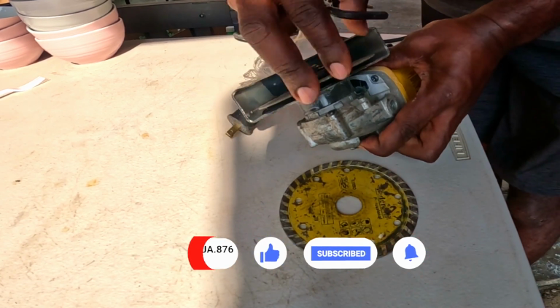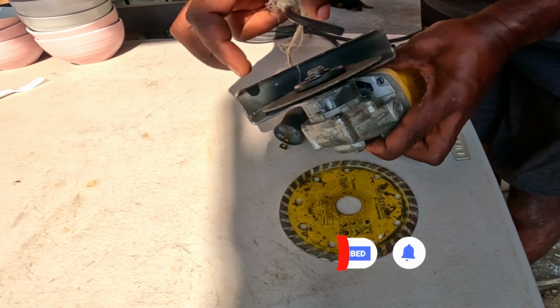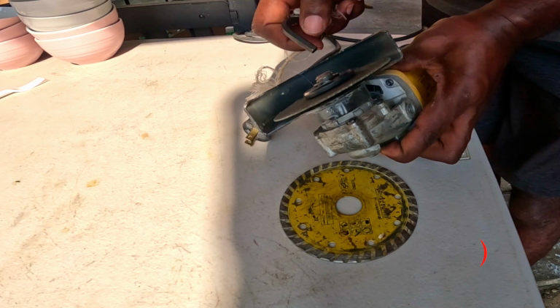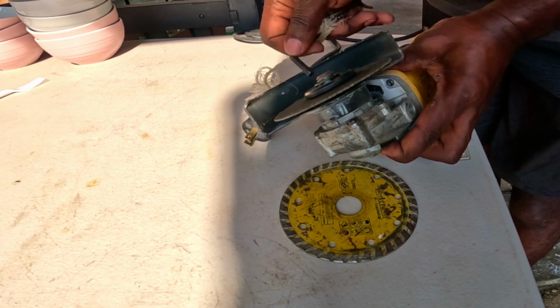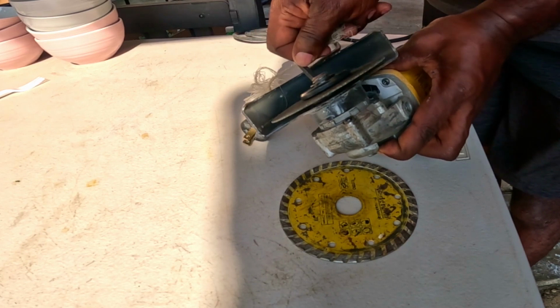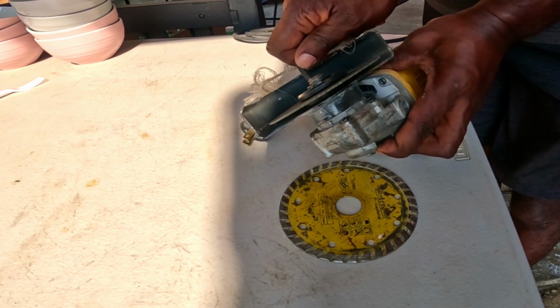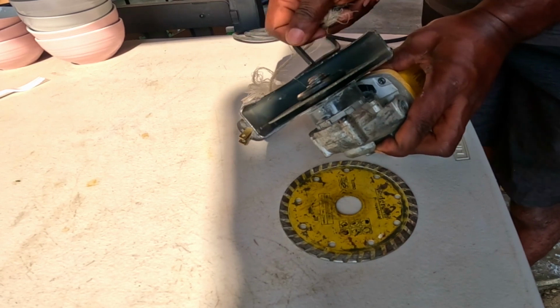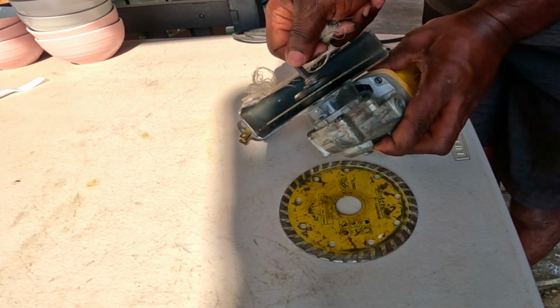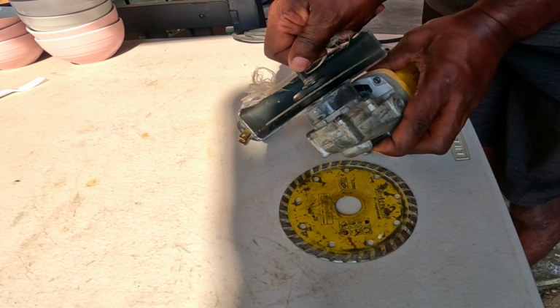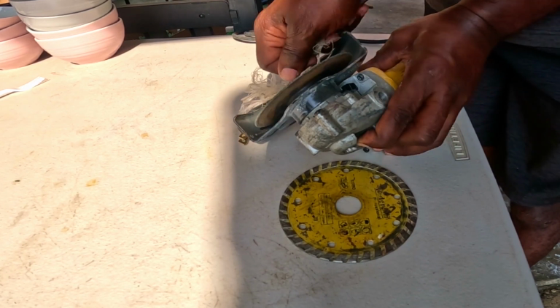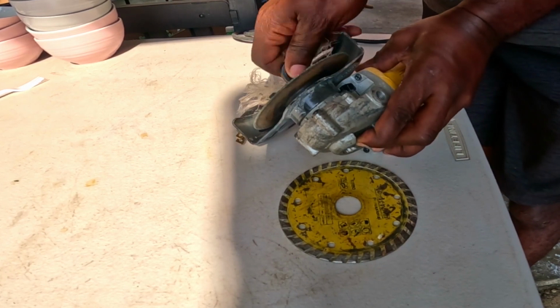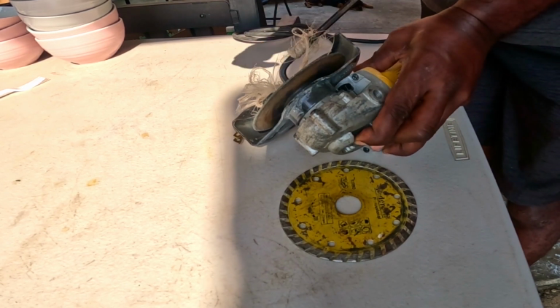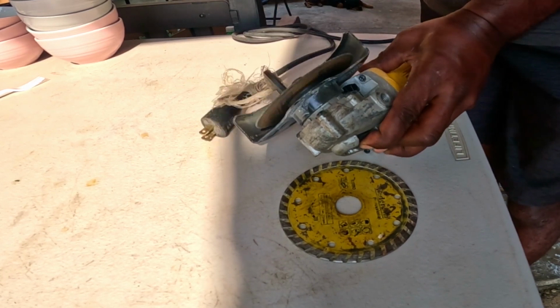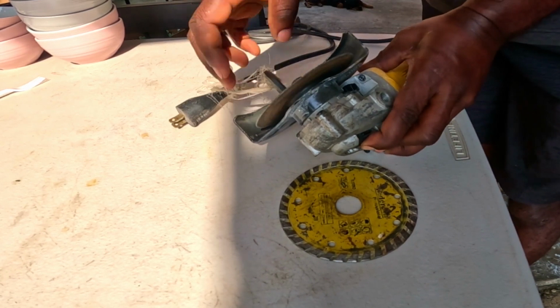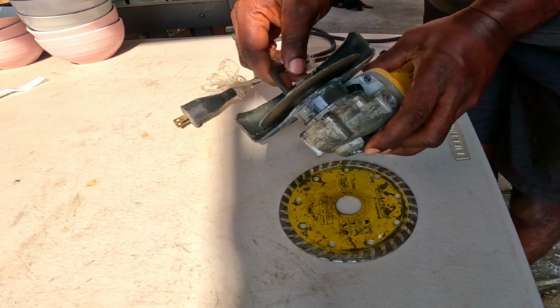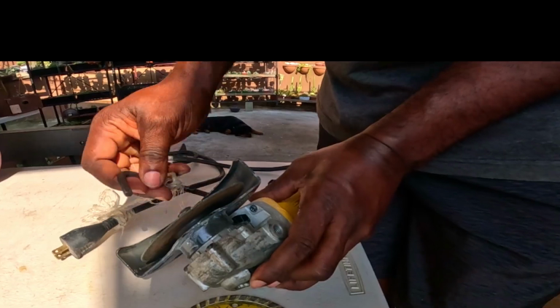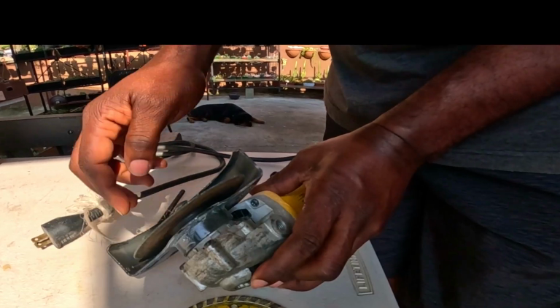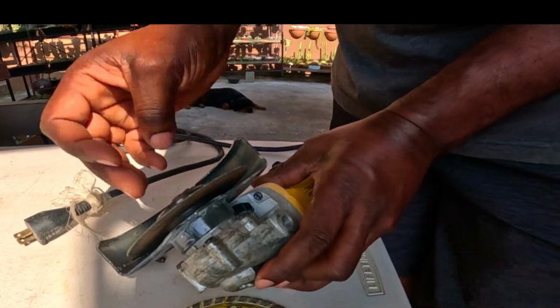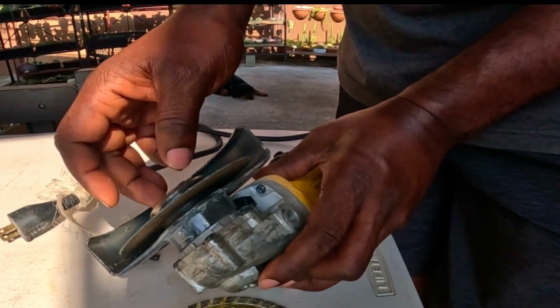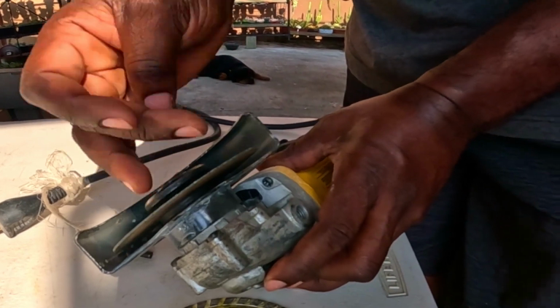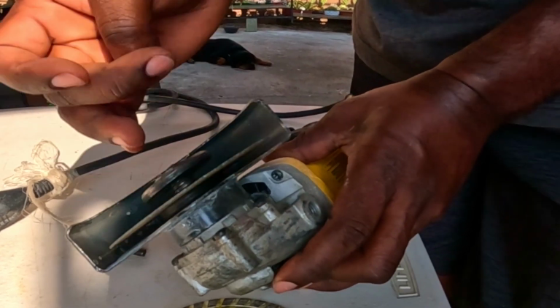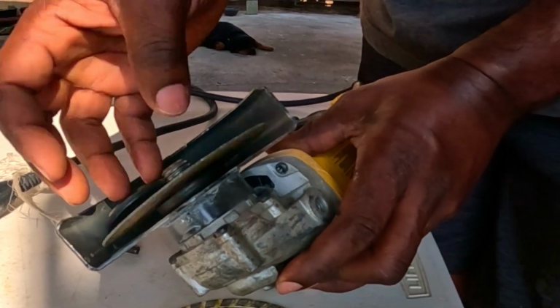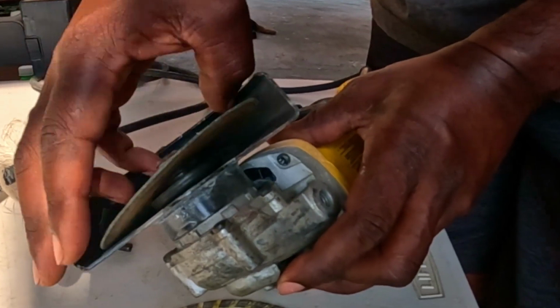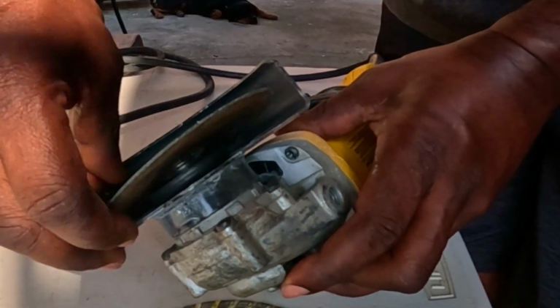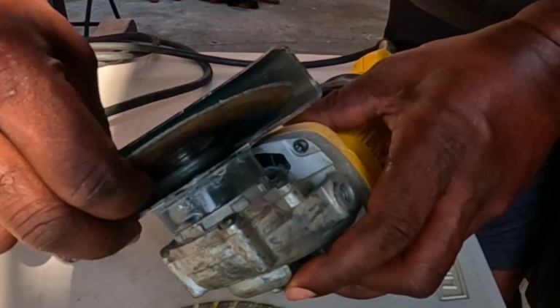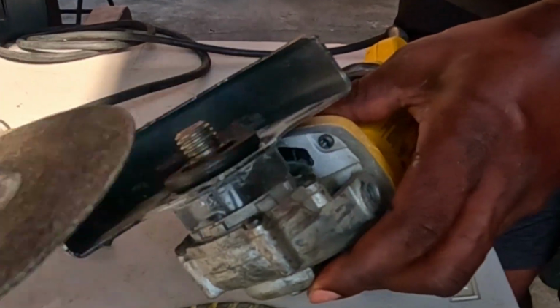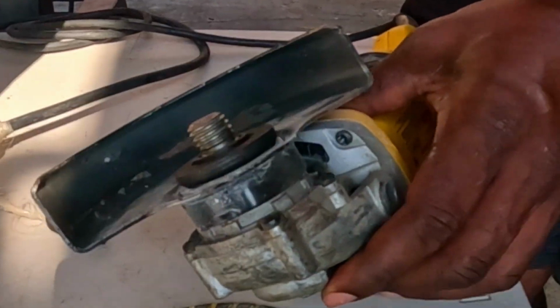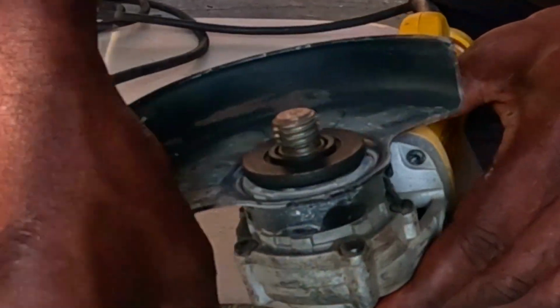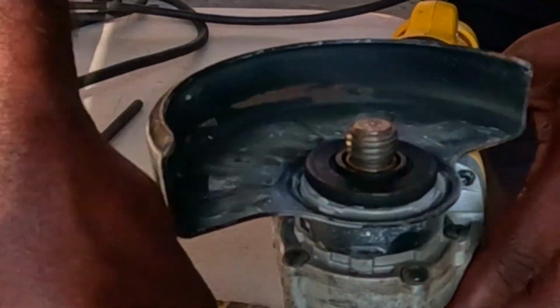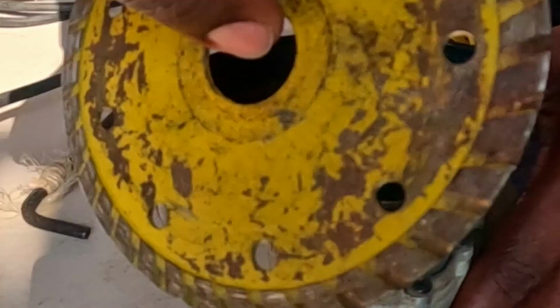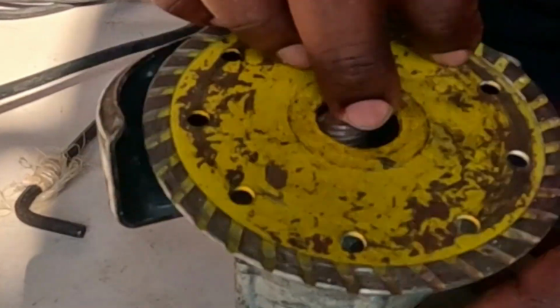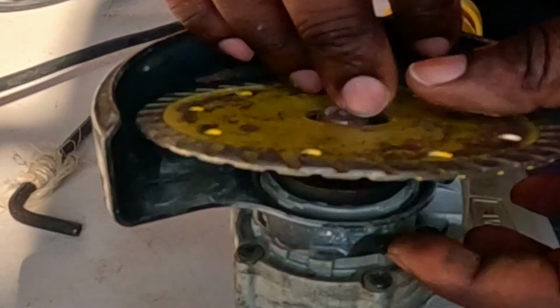Here you can see me replacing the regular steel cutting disc that is in the grinder with the diamond cutting disc that can be used on ceramics and glass.